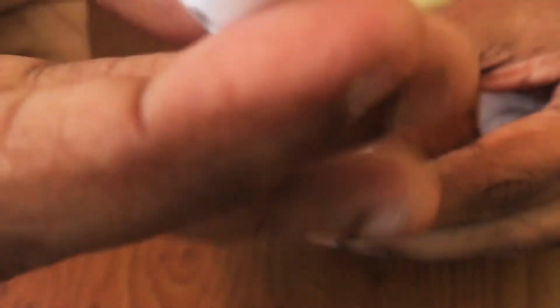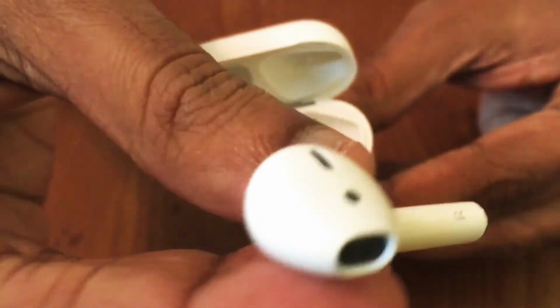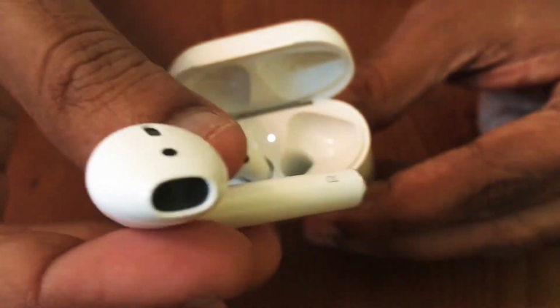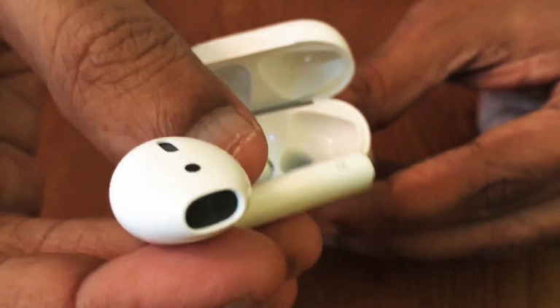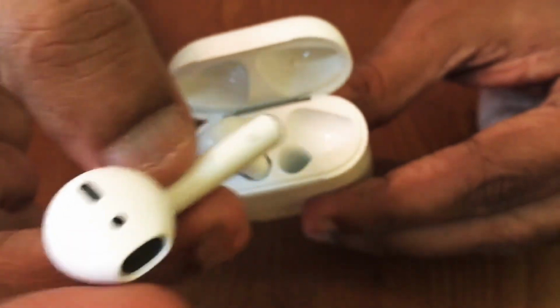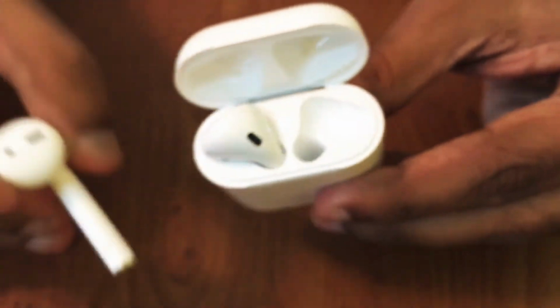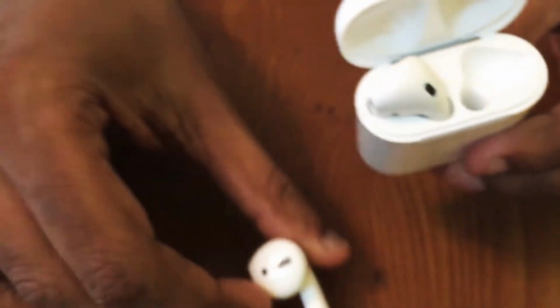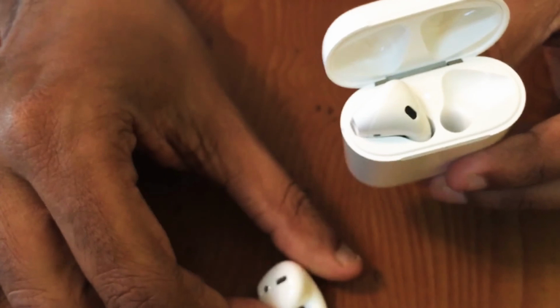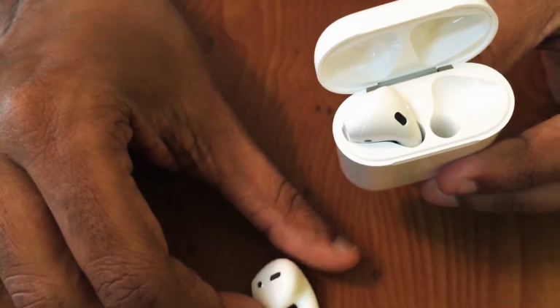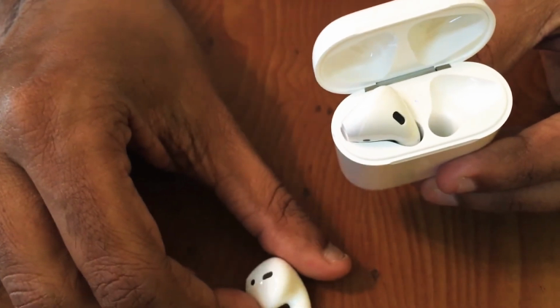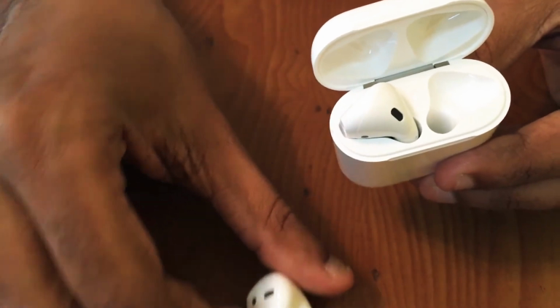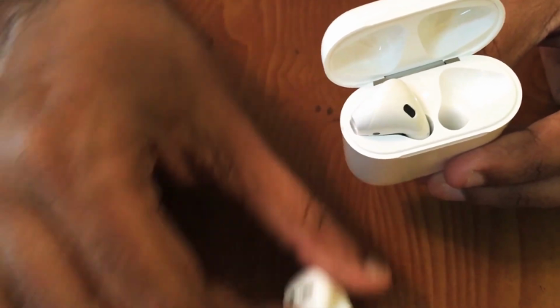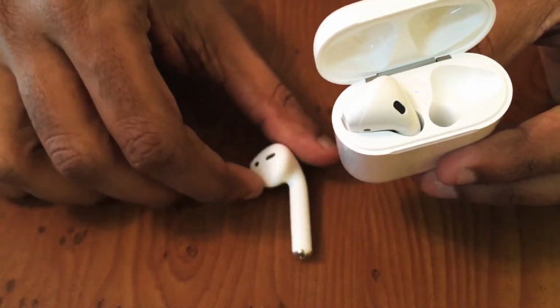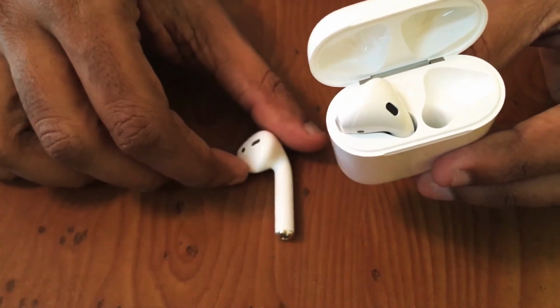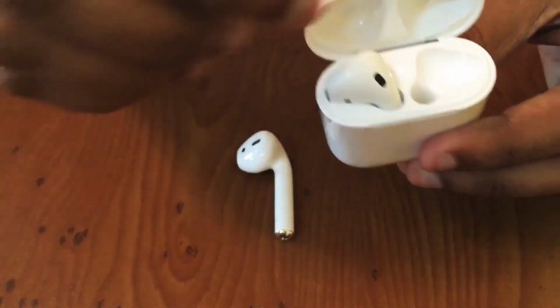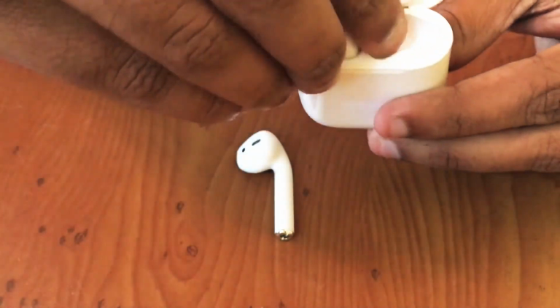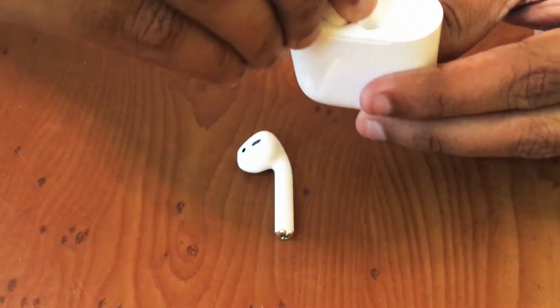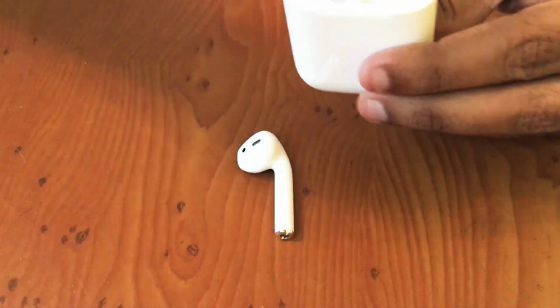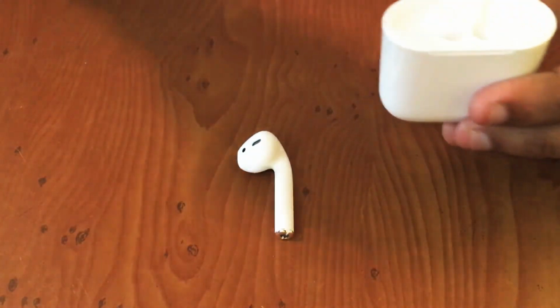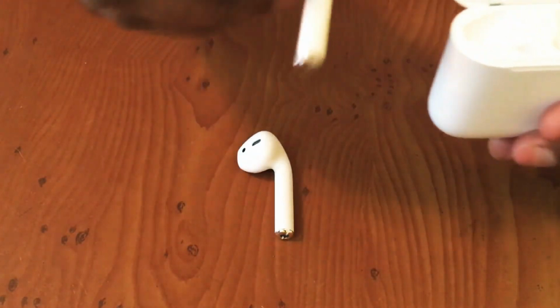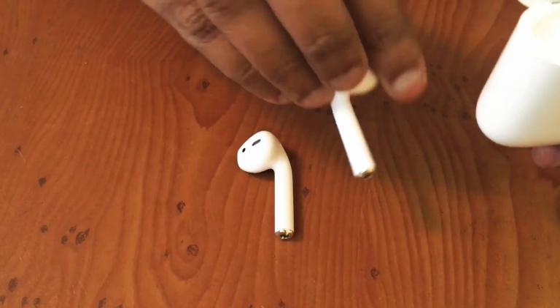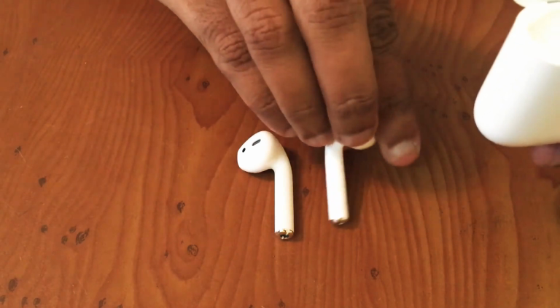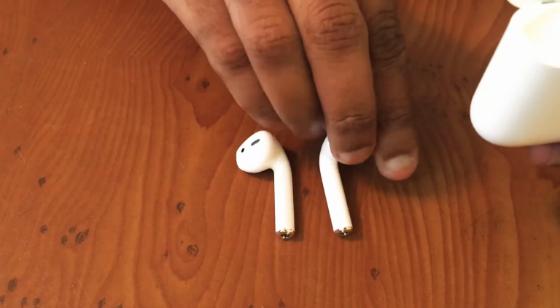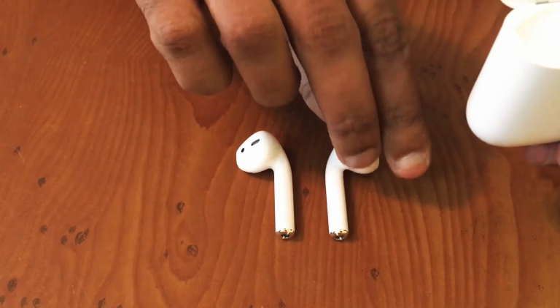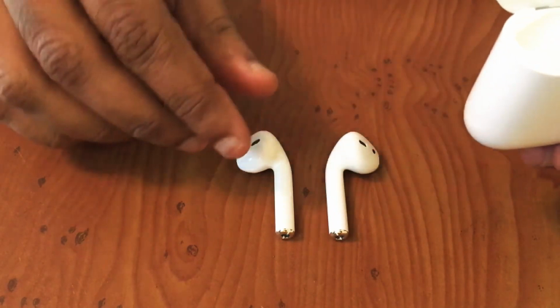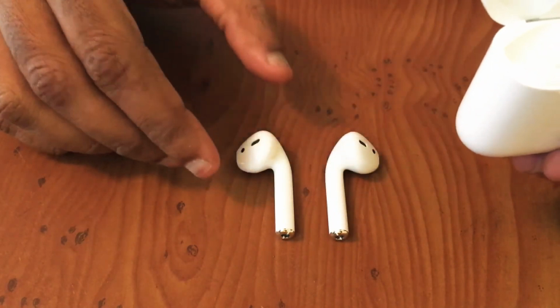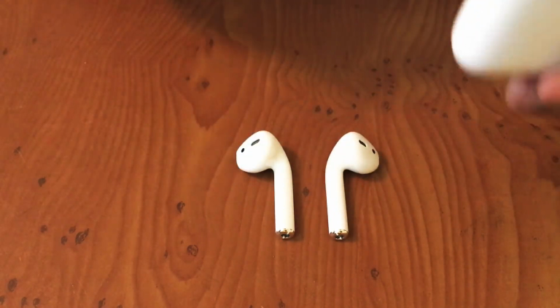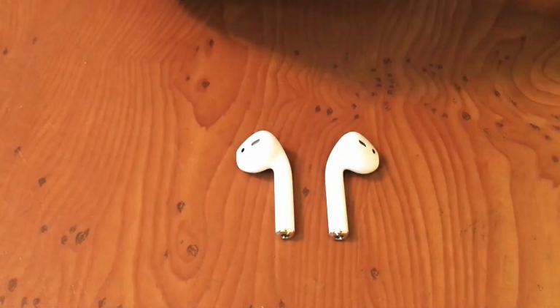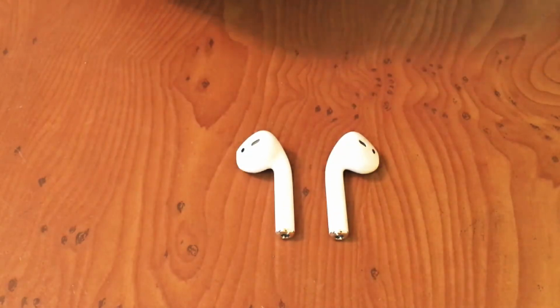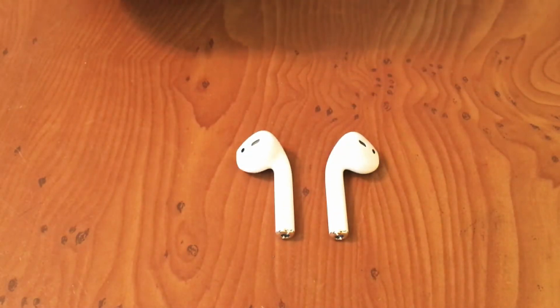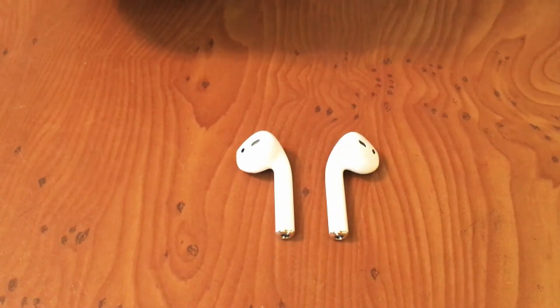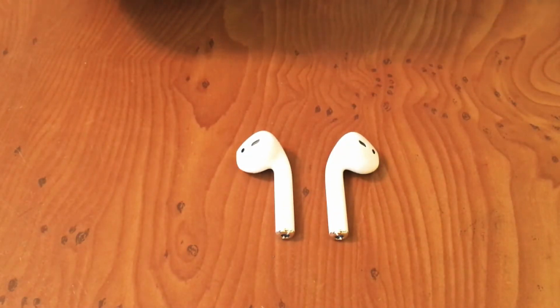This is the right side. This is the left side. This is the AirPod.